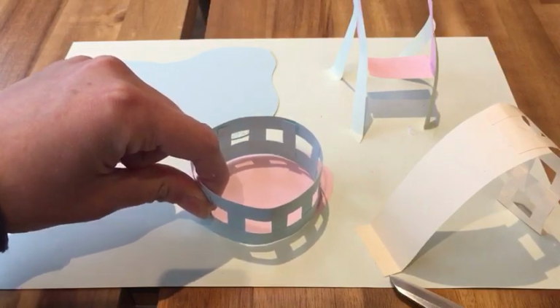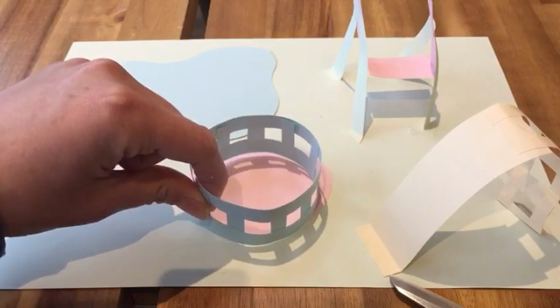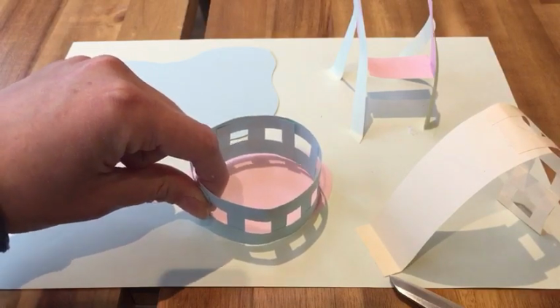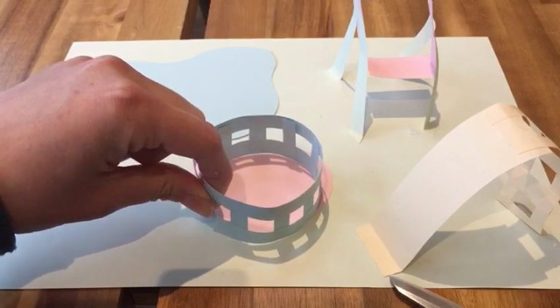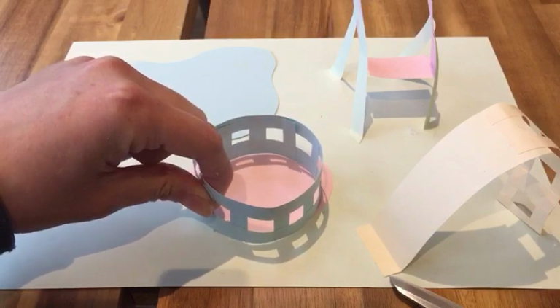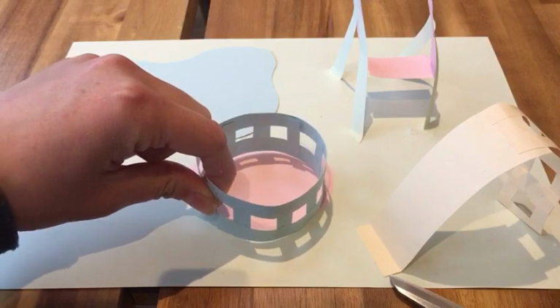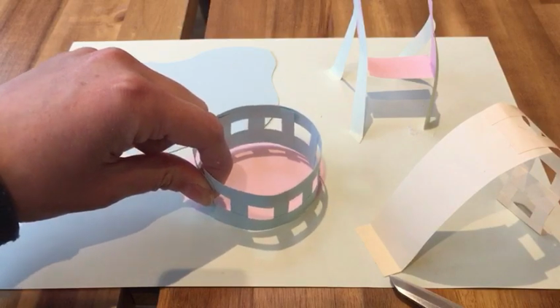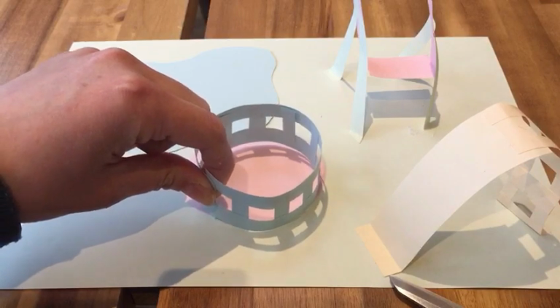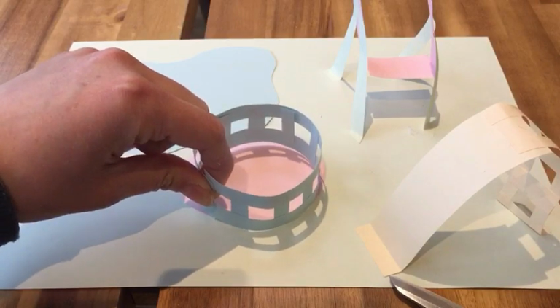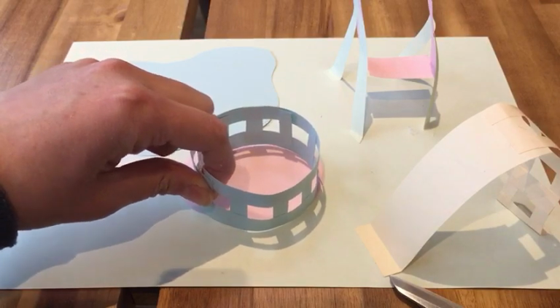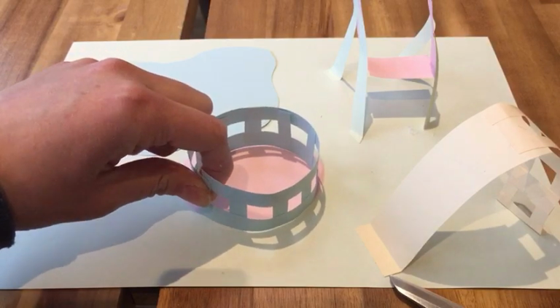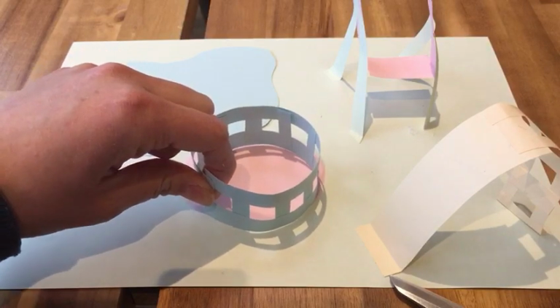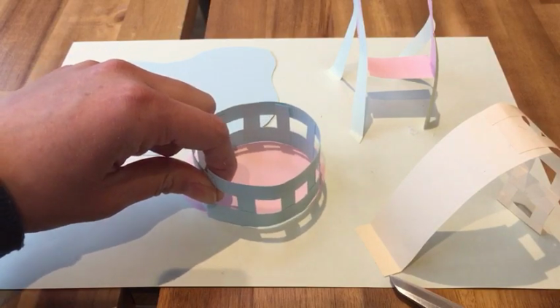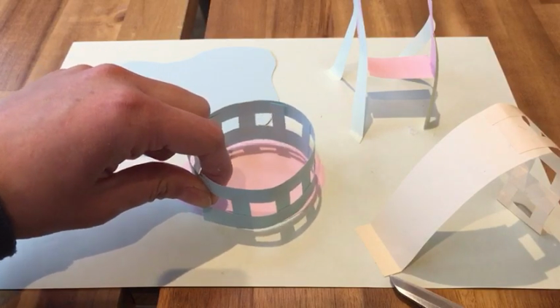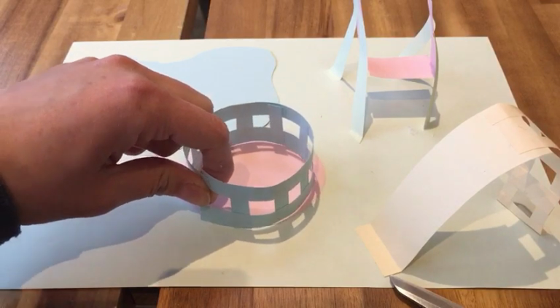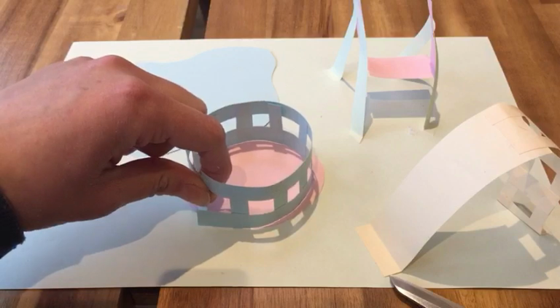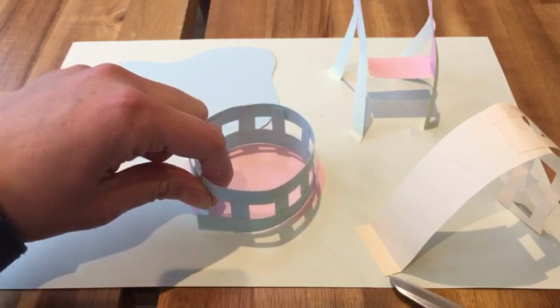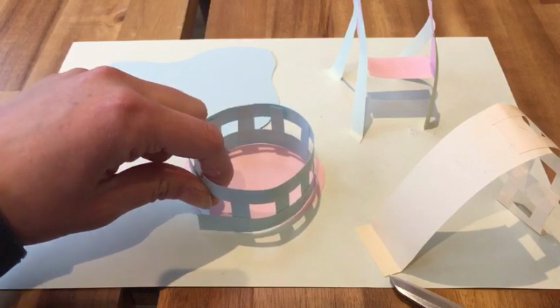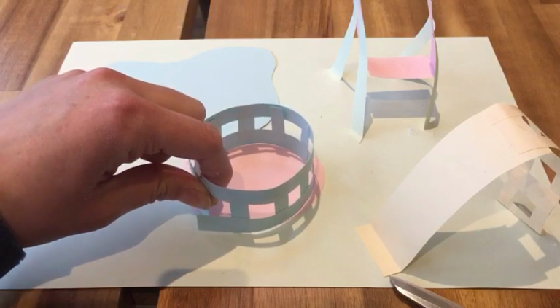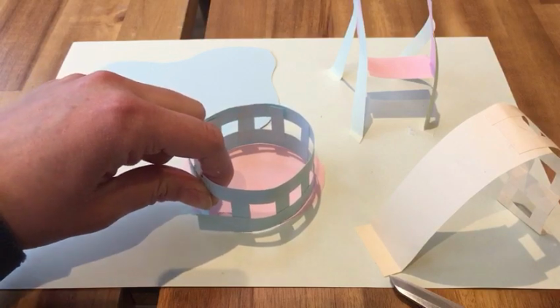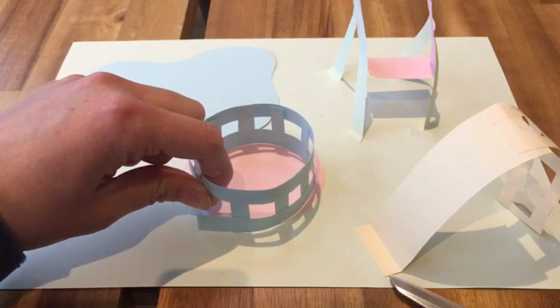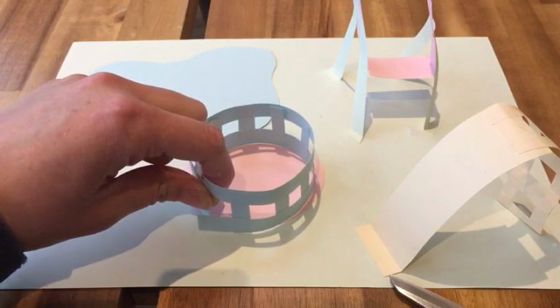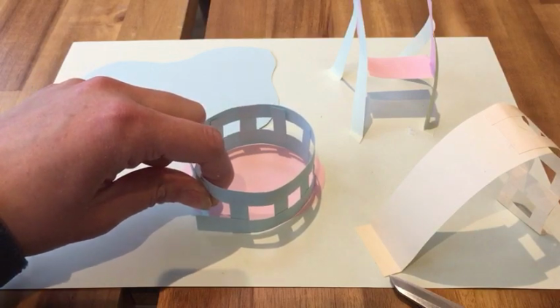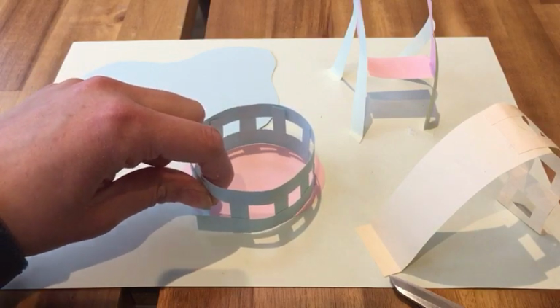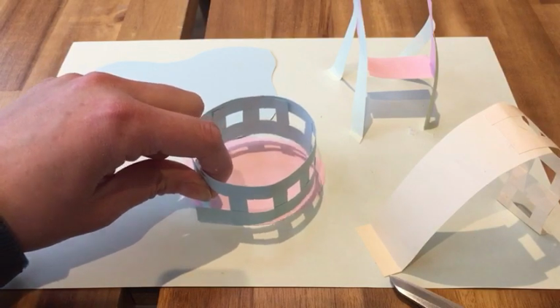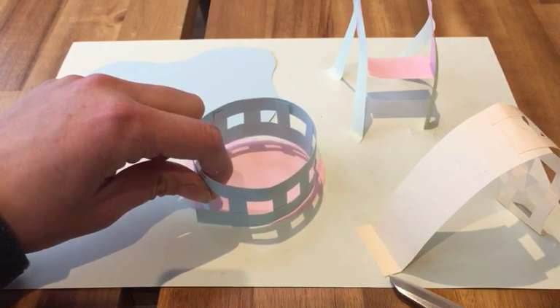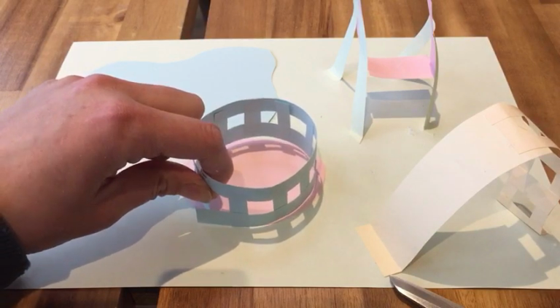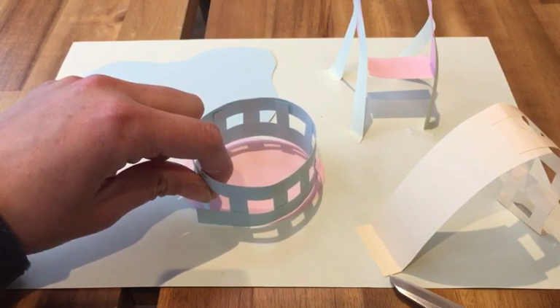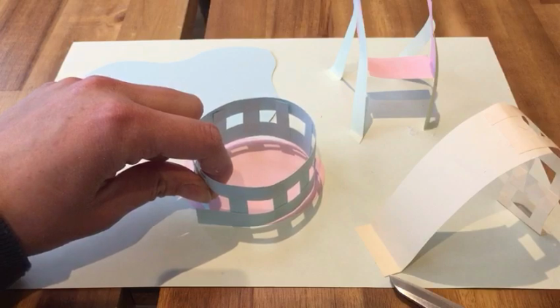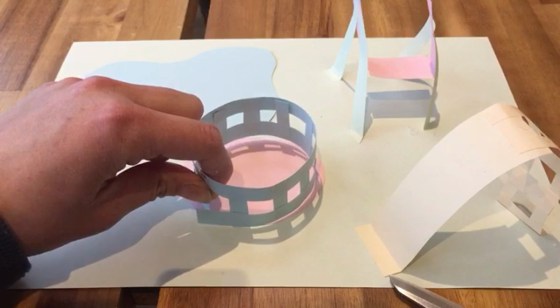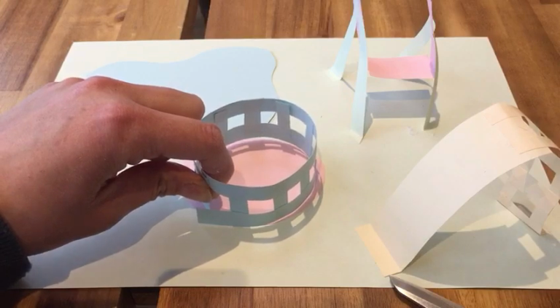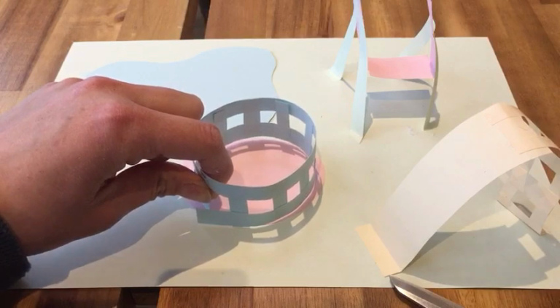Have a go at making your own little playground! Put in whatever you want and decorate it however you choose. Maybe you can make some trees, some flowers — maybe you could even make little people to stick on your slide and on your swing. Have fun!